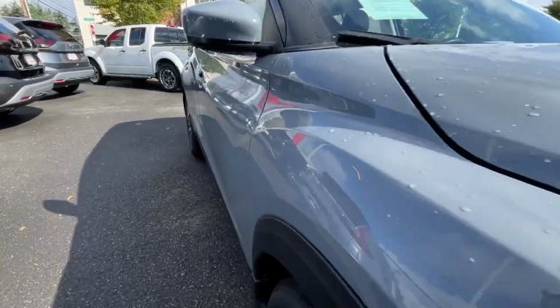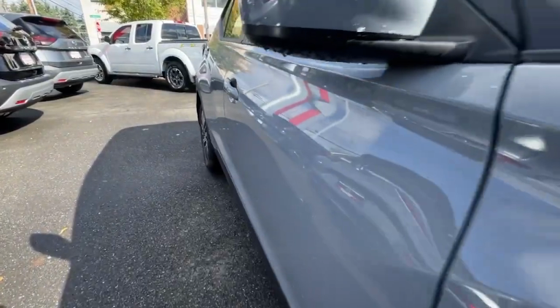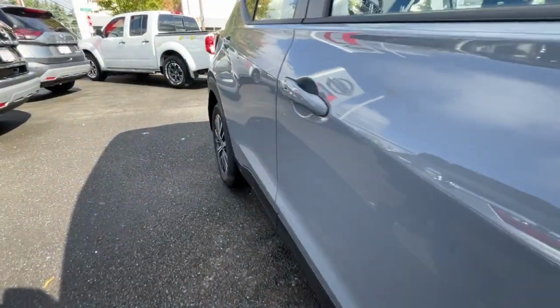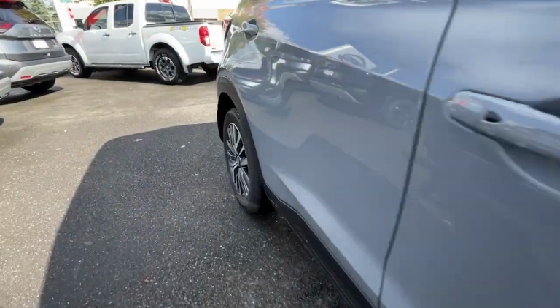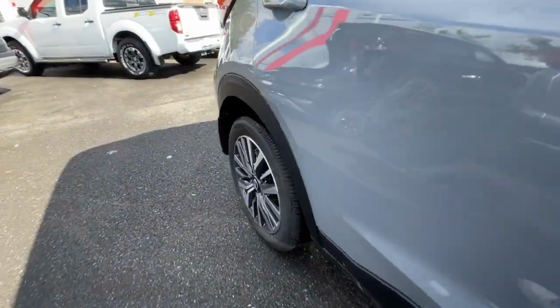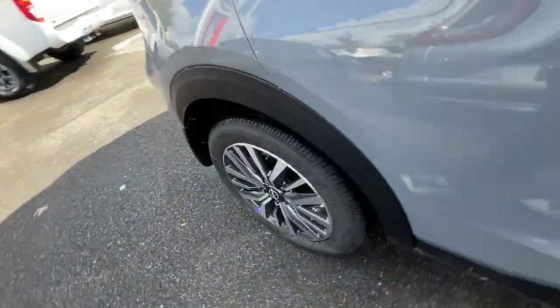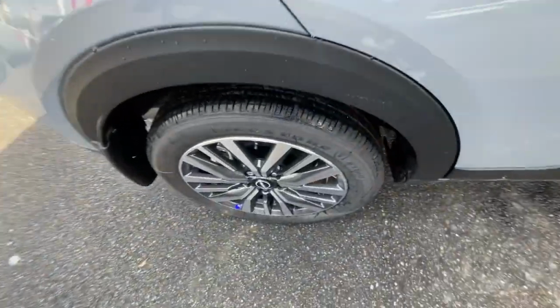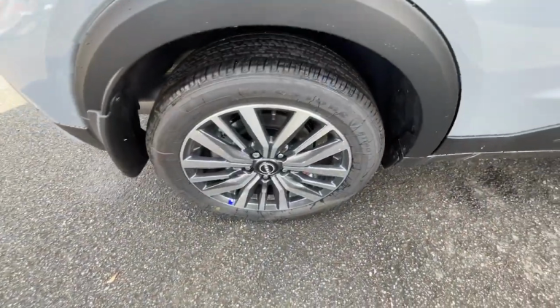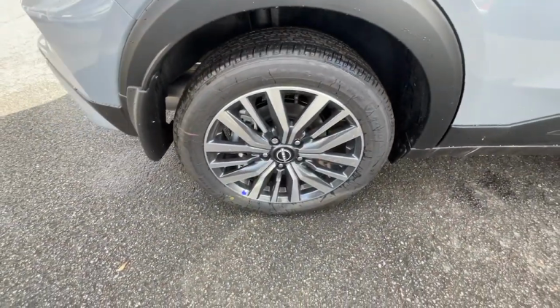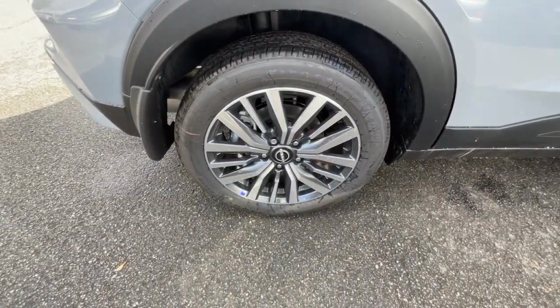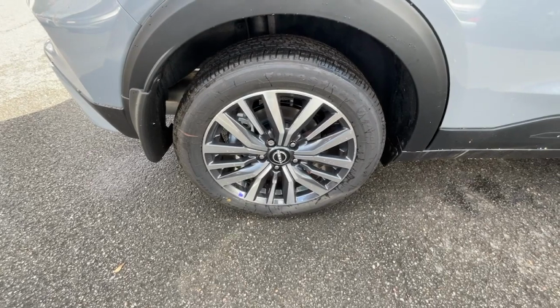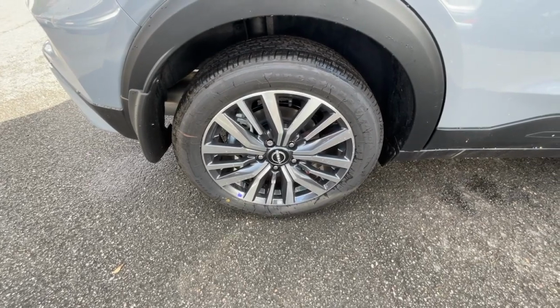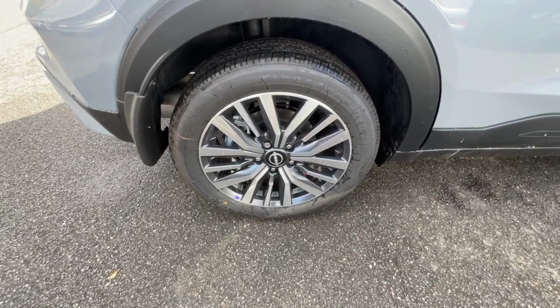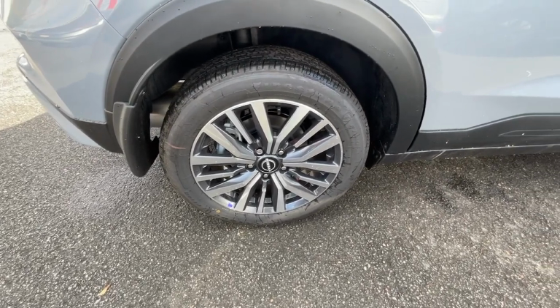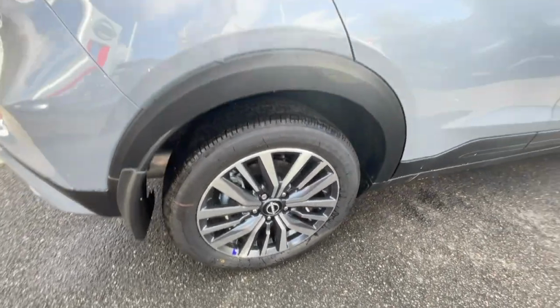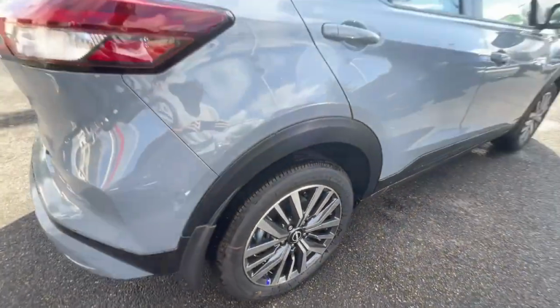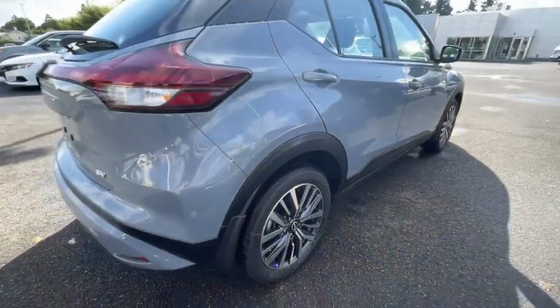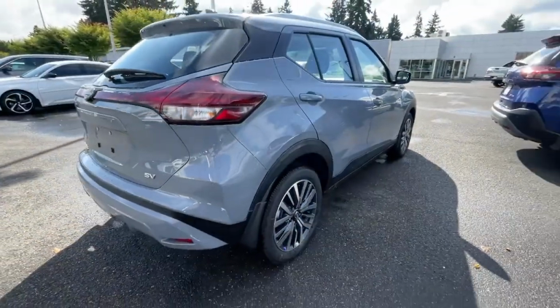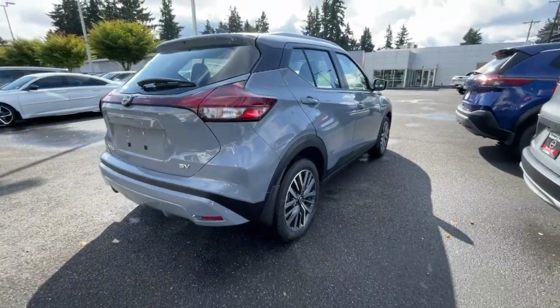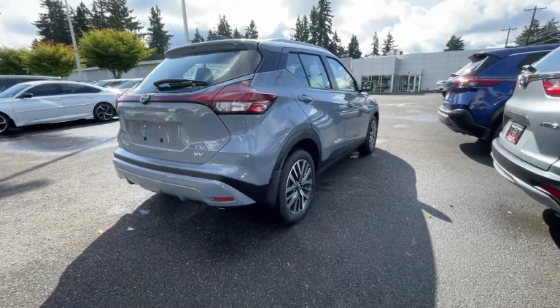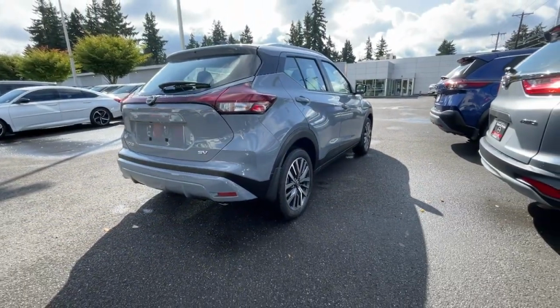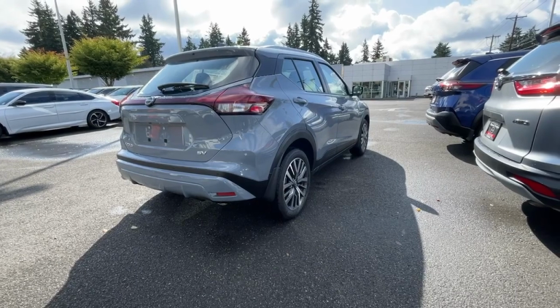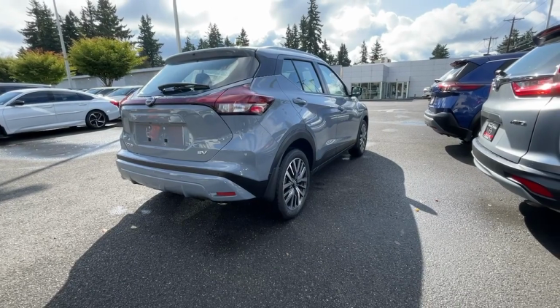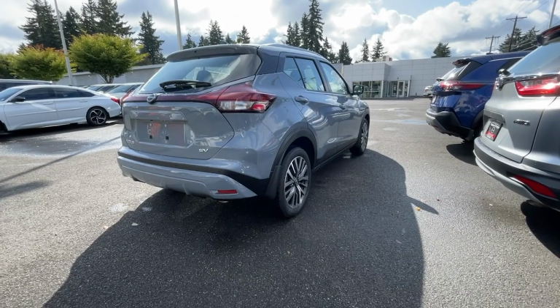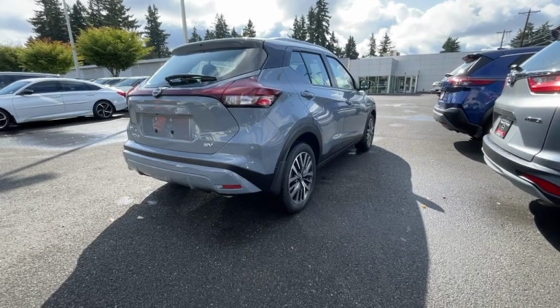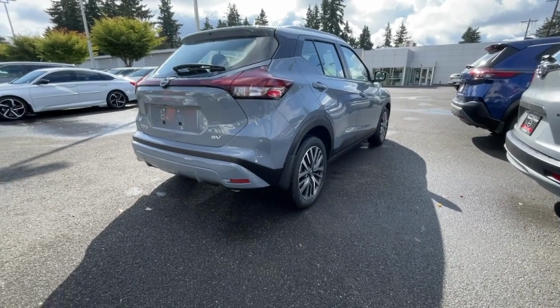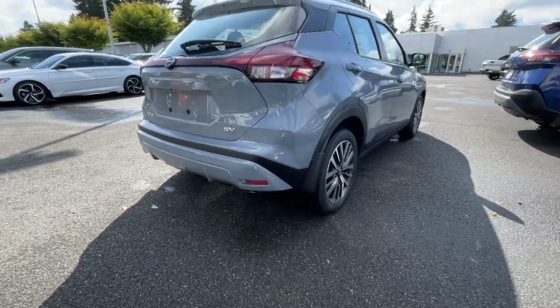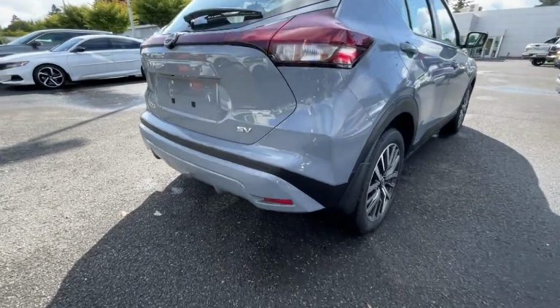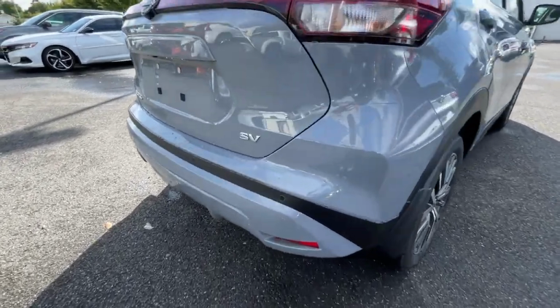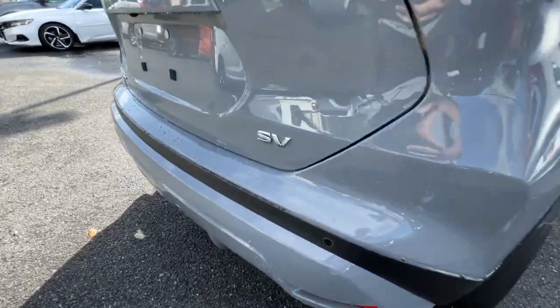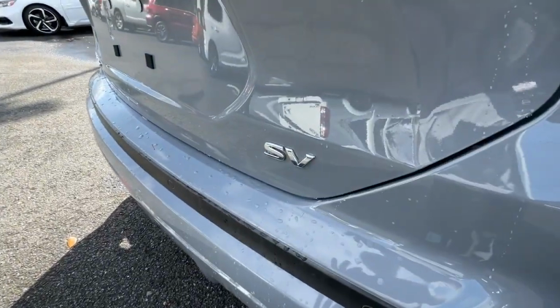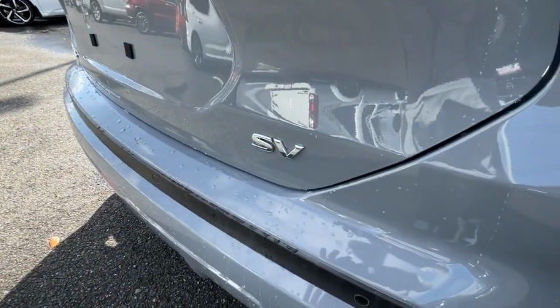It's big on safety too. These are just some of the great options this vehicle comes with: Apple CarPlay and or Android Auto, pre-collision system, proximity key entry, keyless entry, adaptive cruise control, and lane keeping assist.